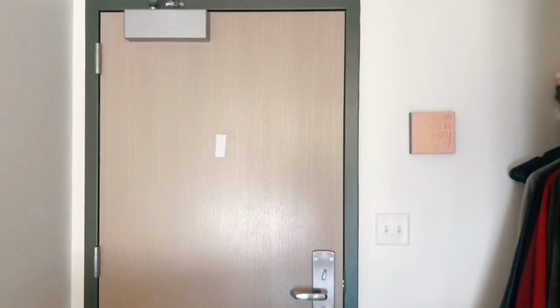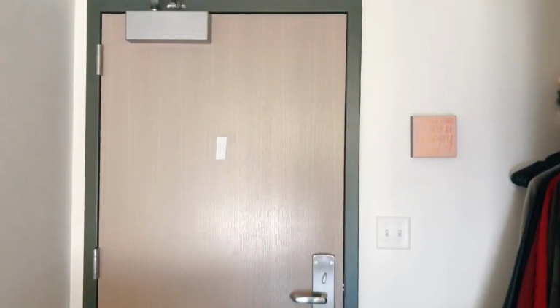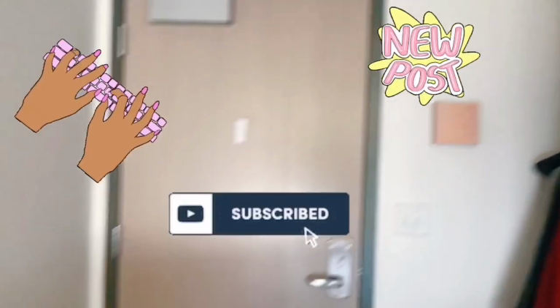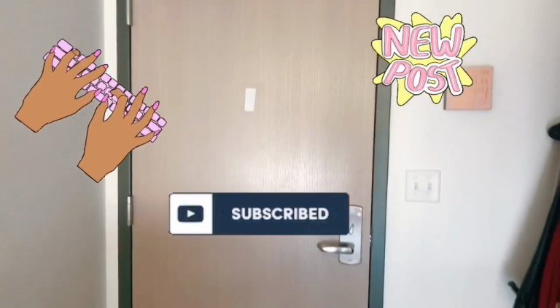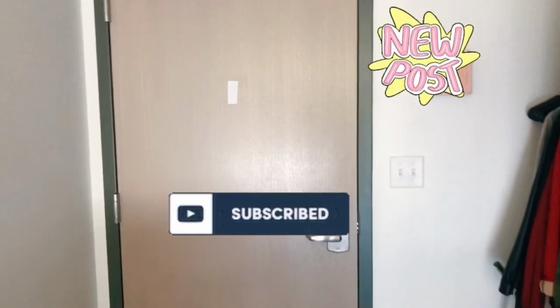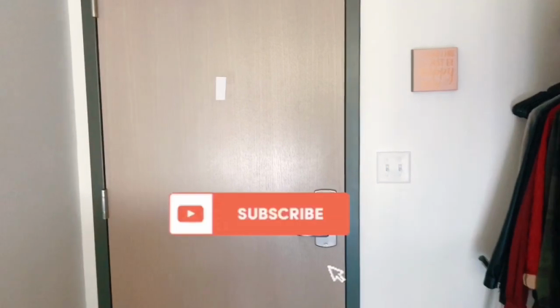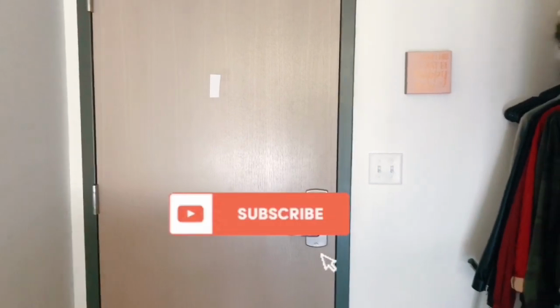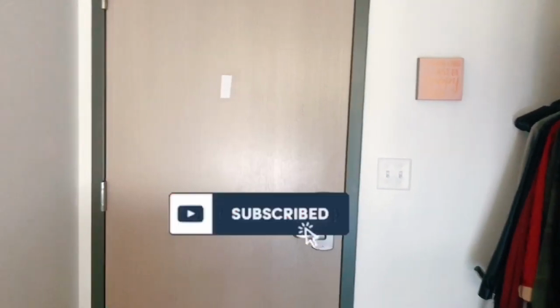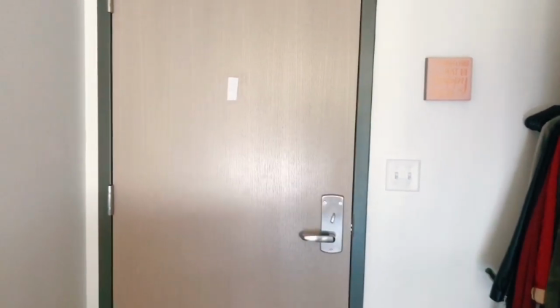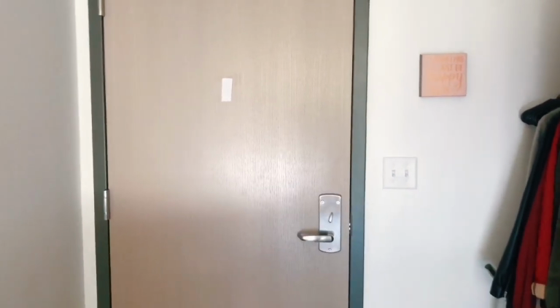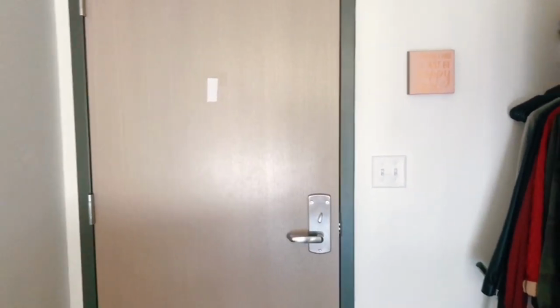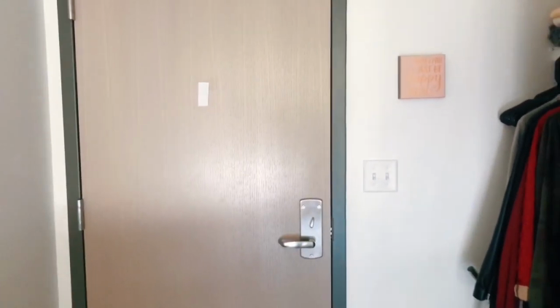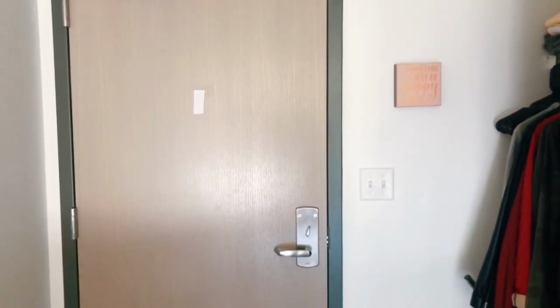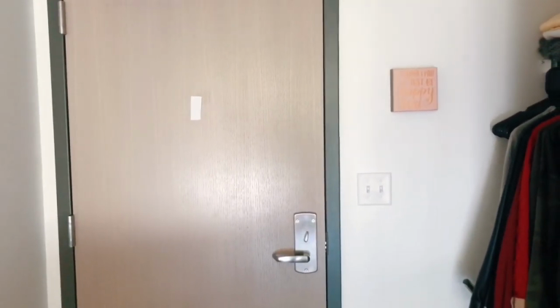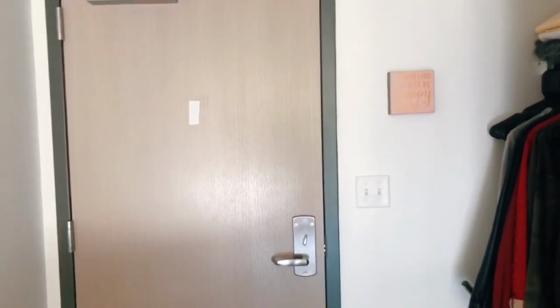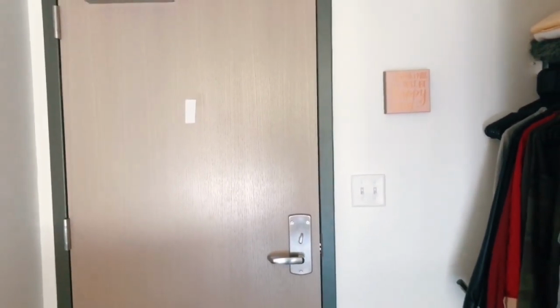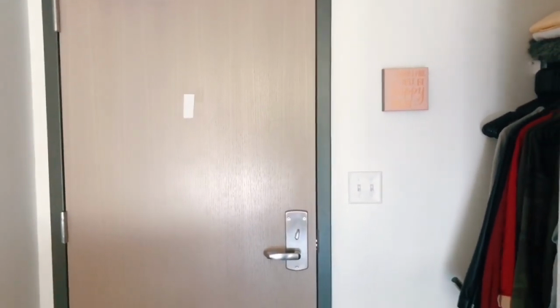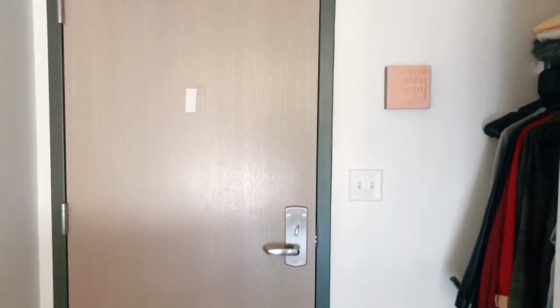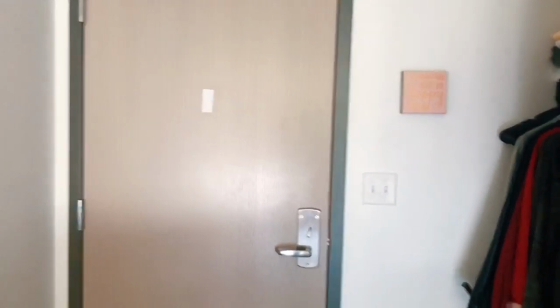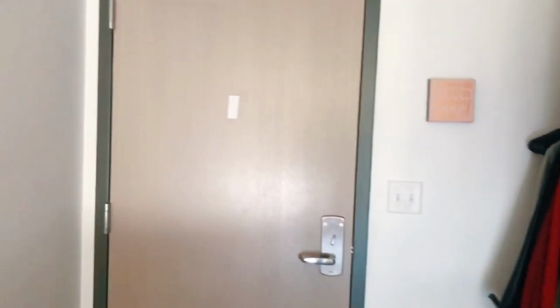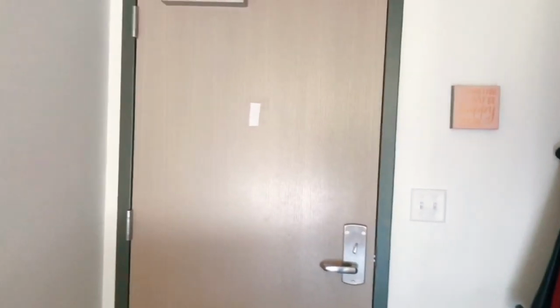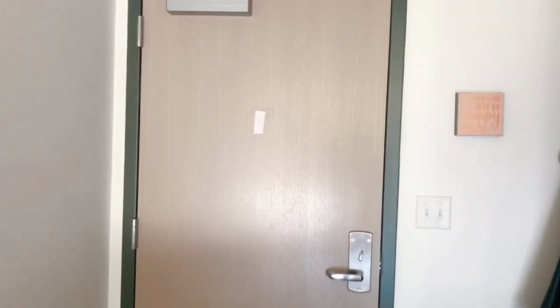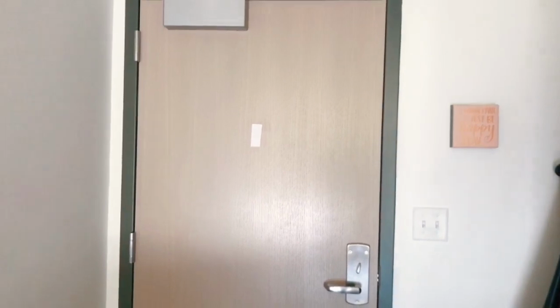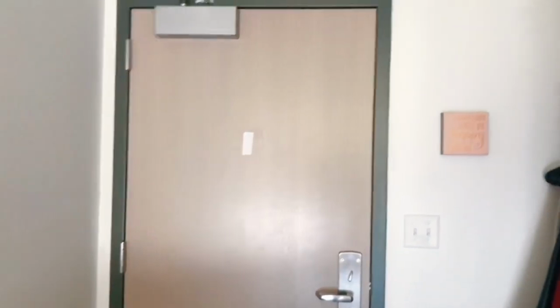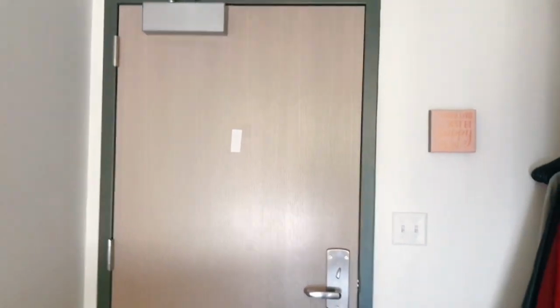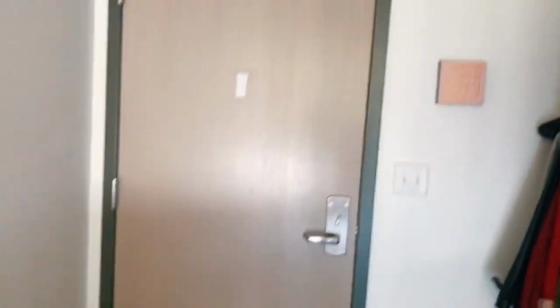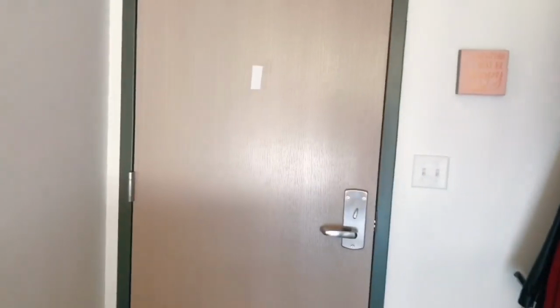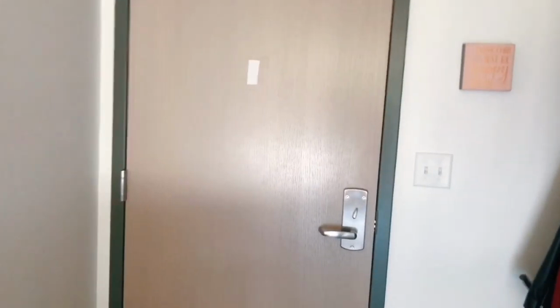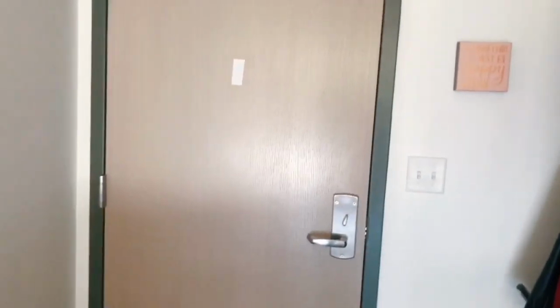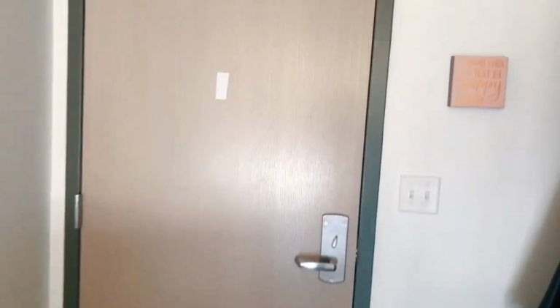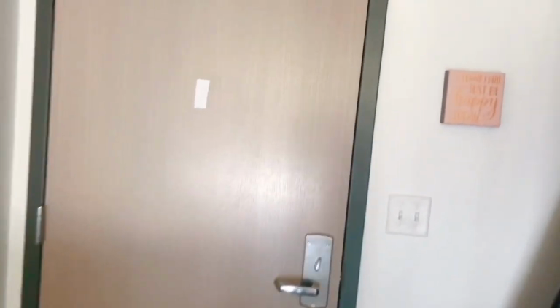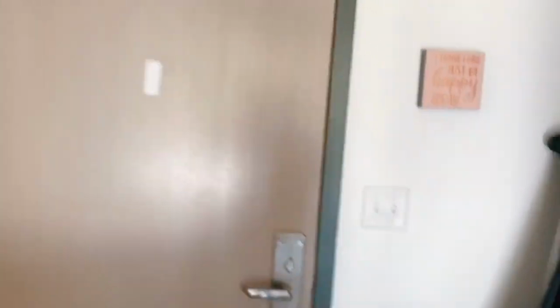Welcome back to my video! I decided to do my dorm room tour. I do have a single, and I was like, why not show you guys how it looks to have a single, because not a lot of people have one.